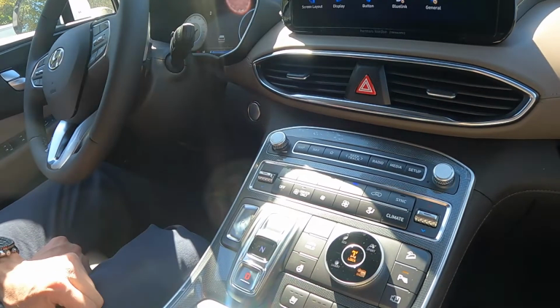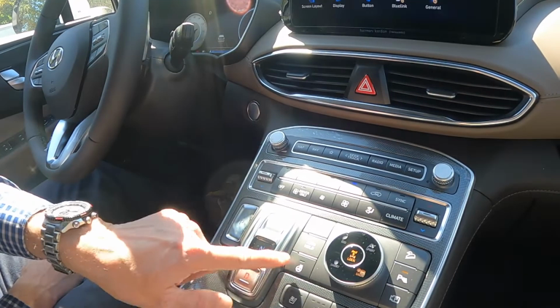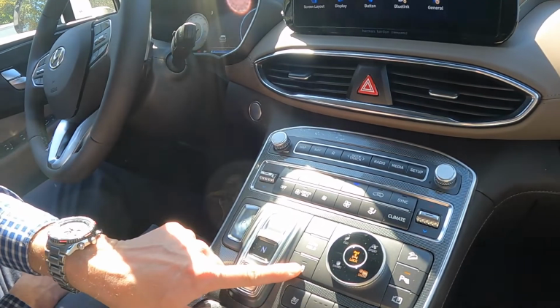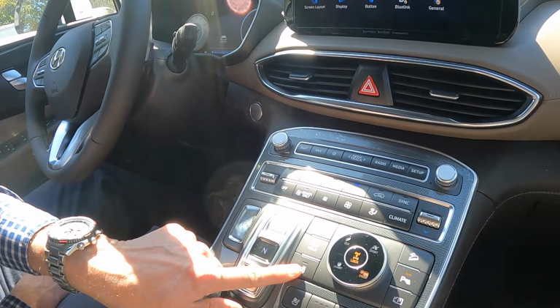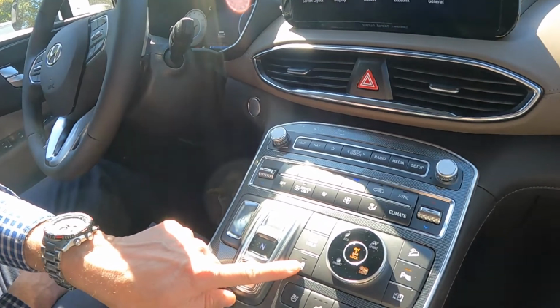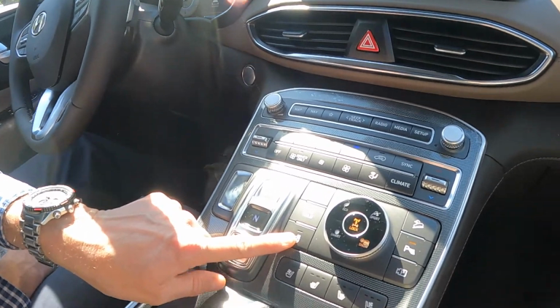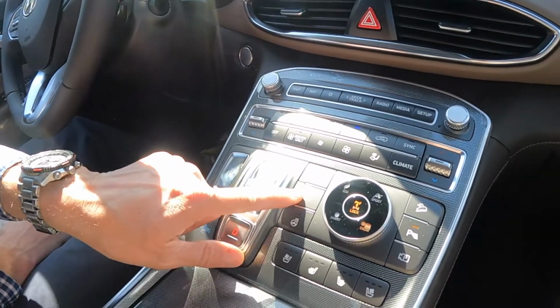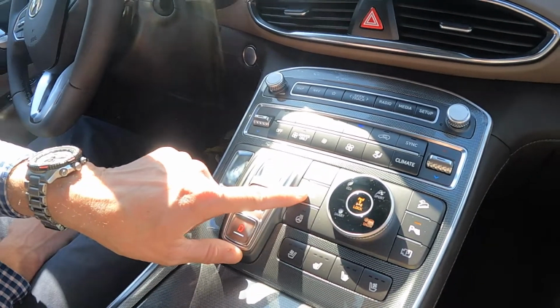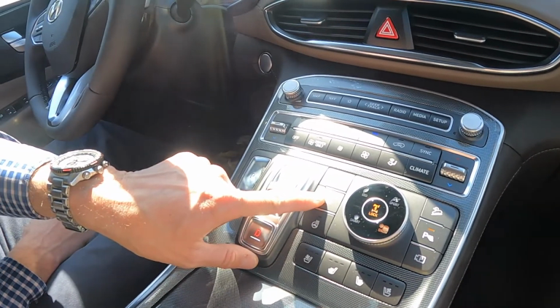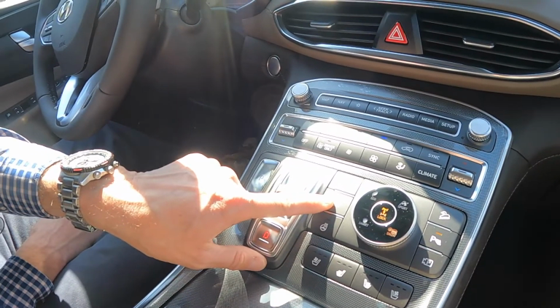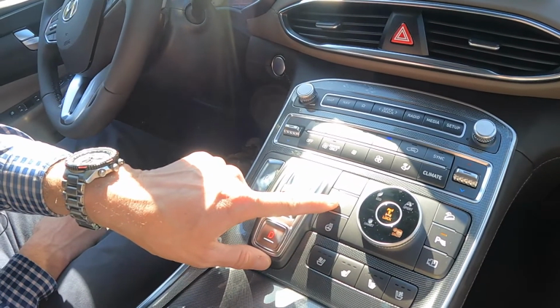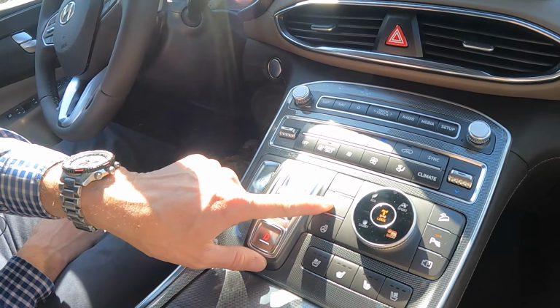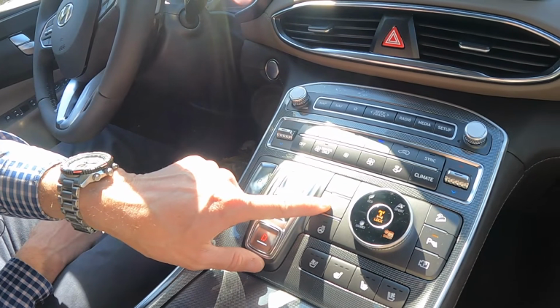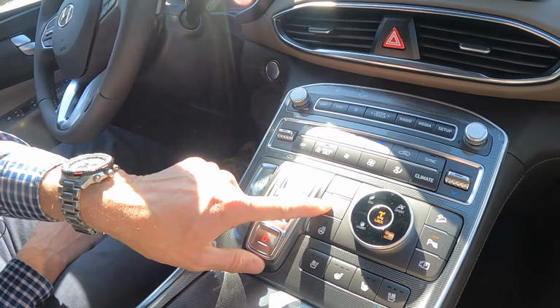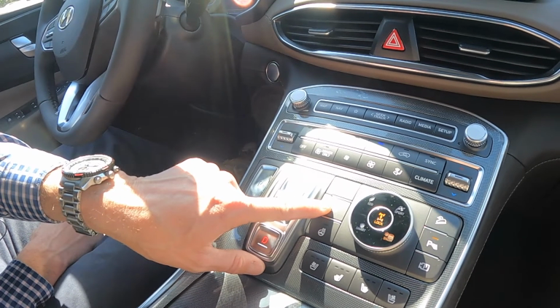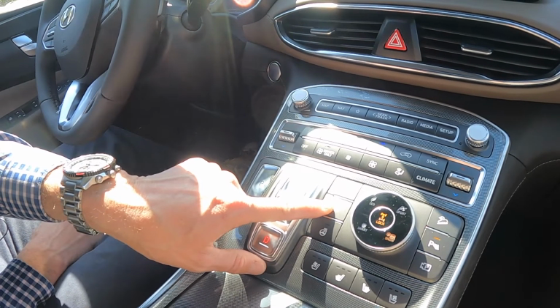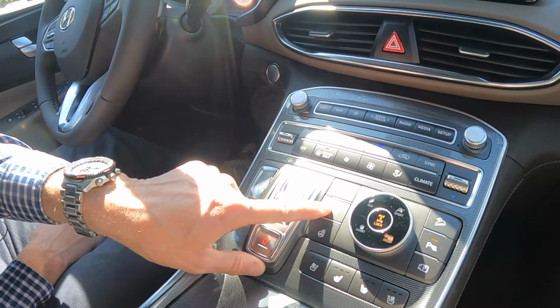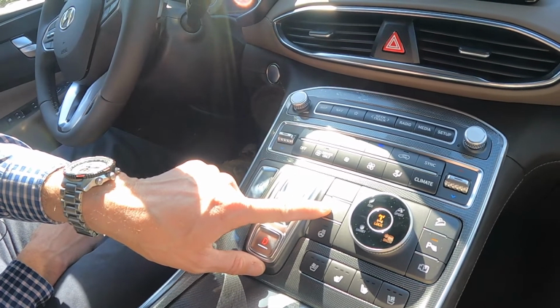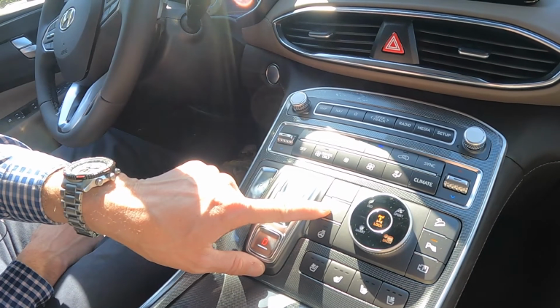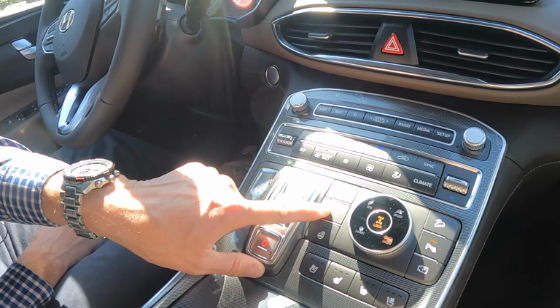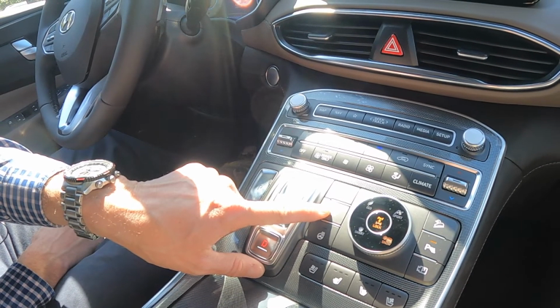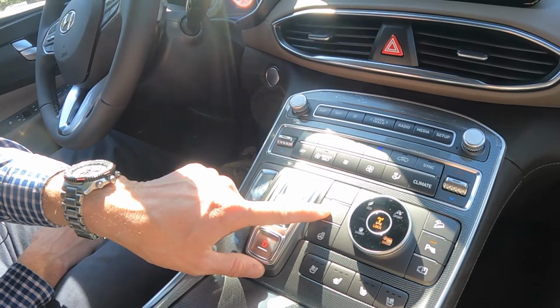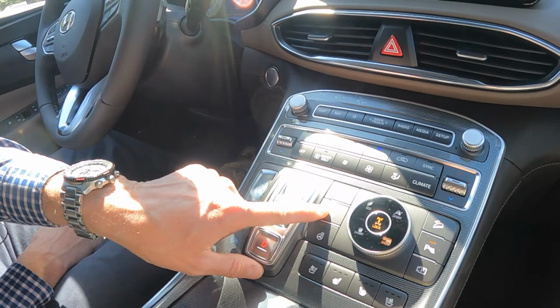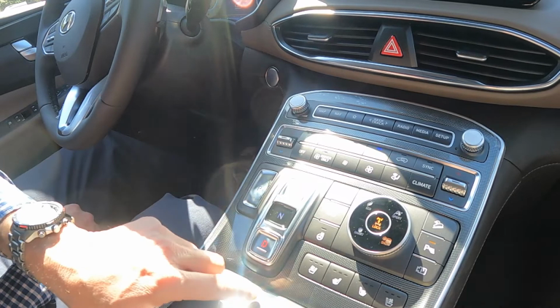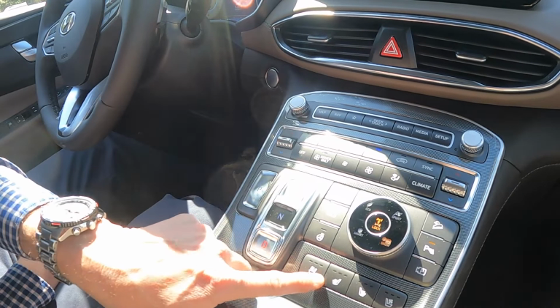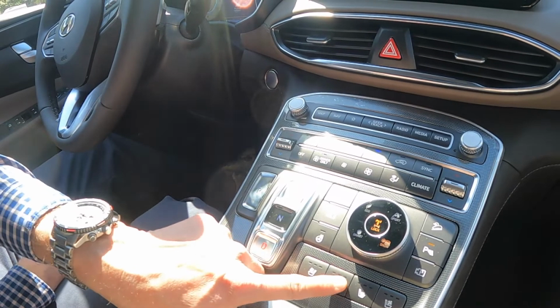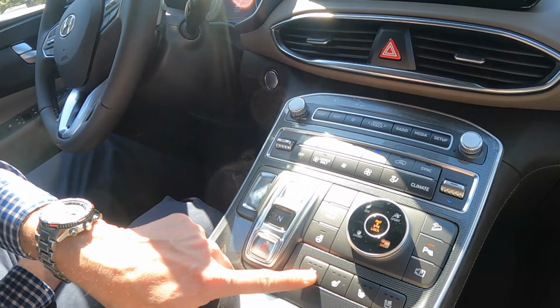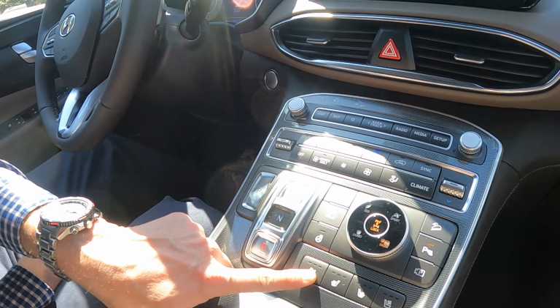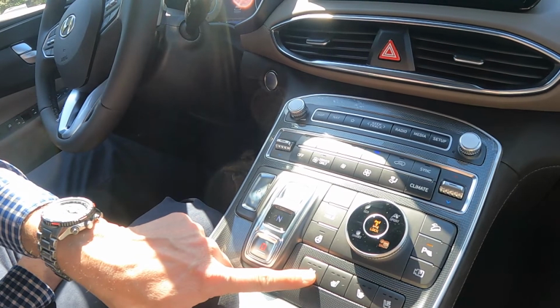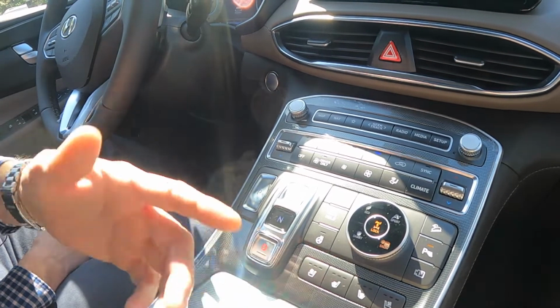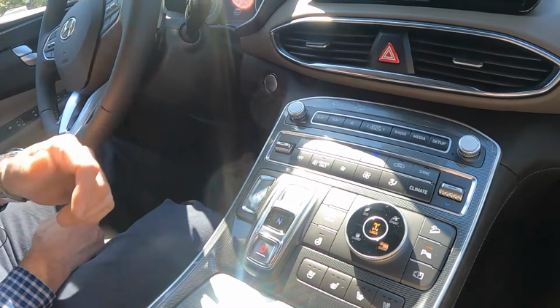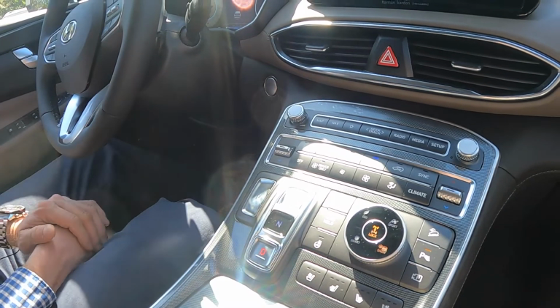You also have a heated steering wheel on here. You have an auto hold because it has an electronic parking brake, so even while in drive at a stop it won't move until you press the accelerator. And then you've got heated and cooled seats on this car because, again, it is a Limited.